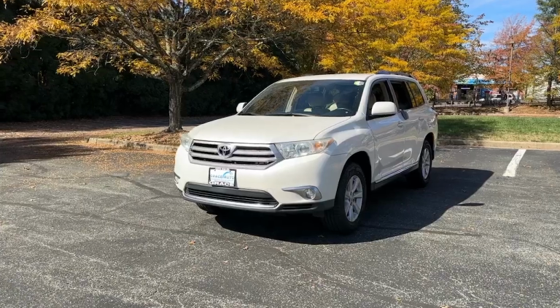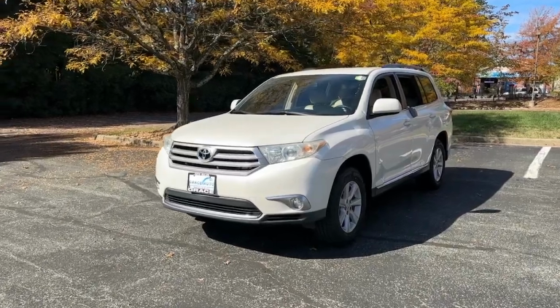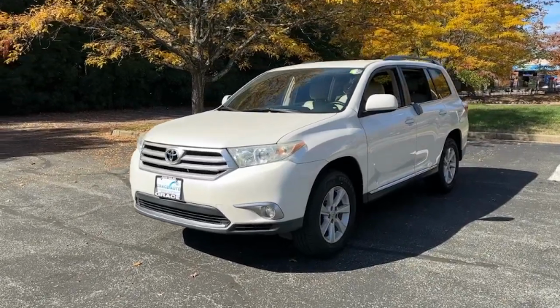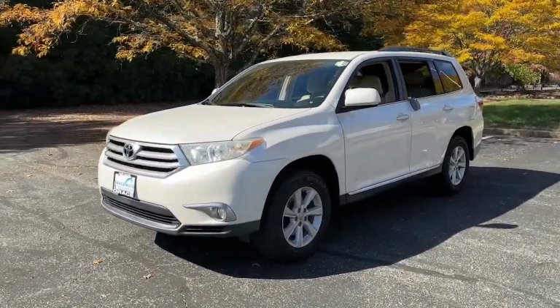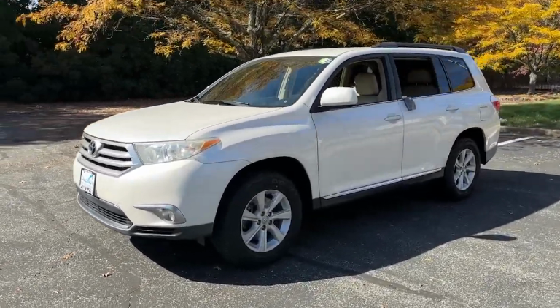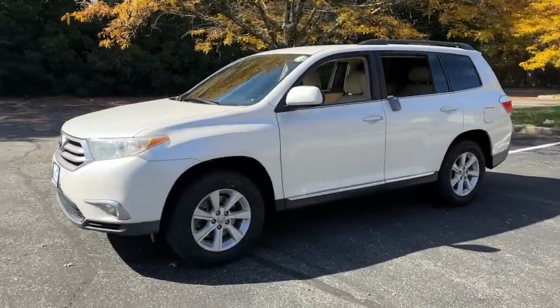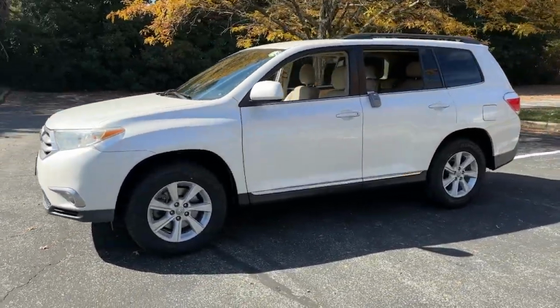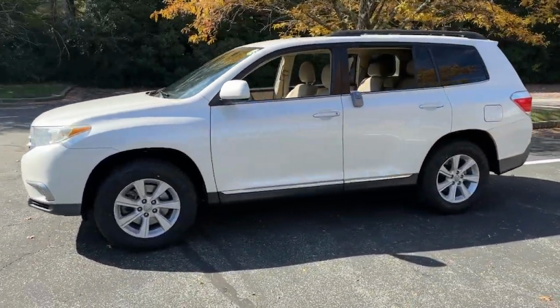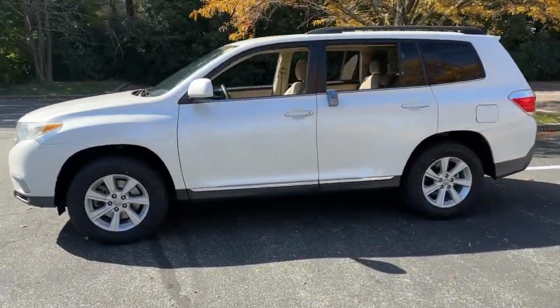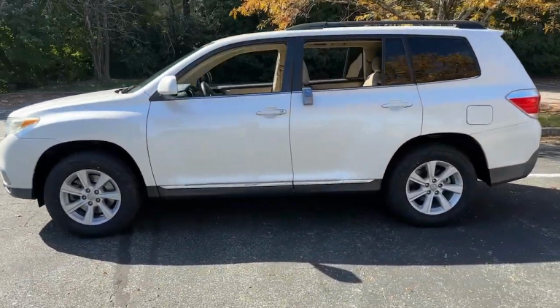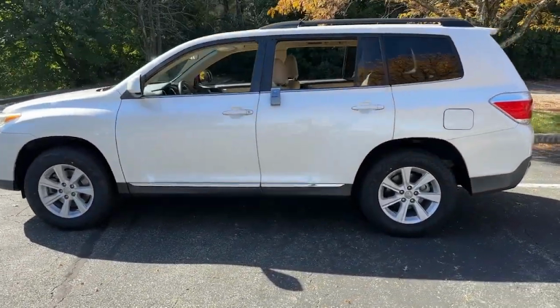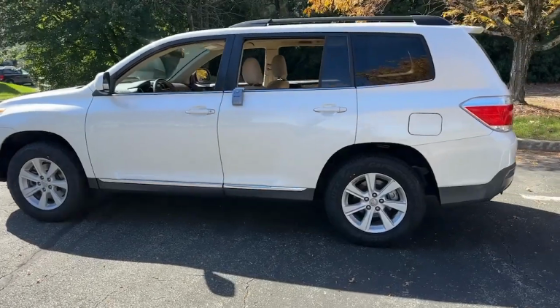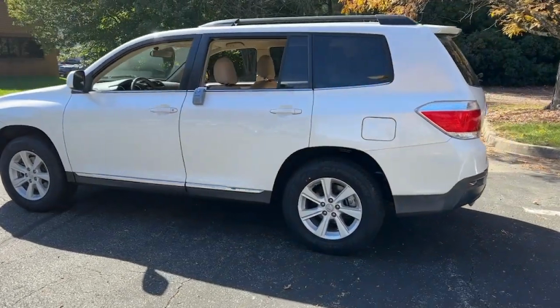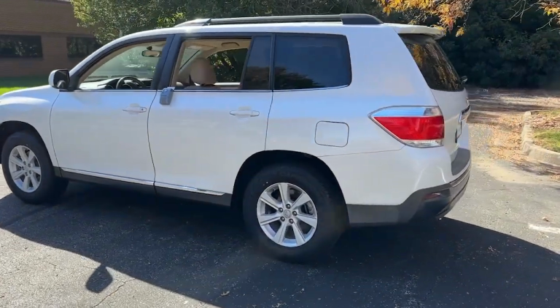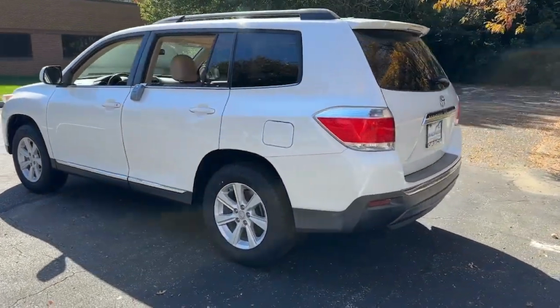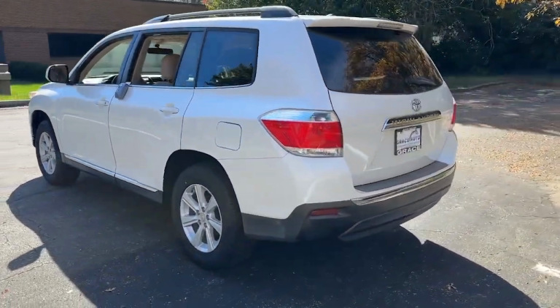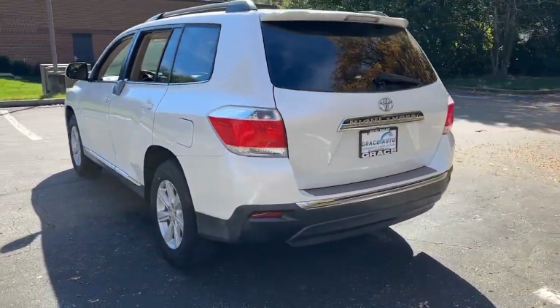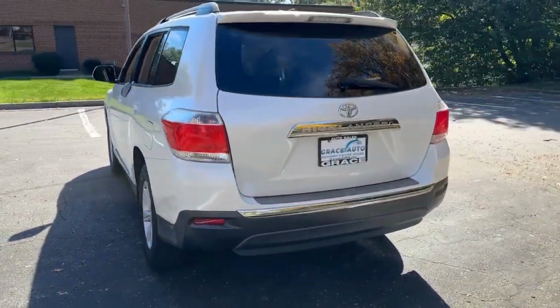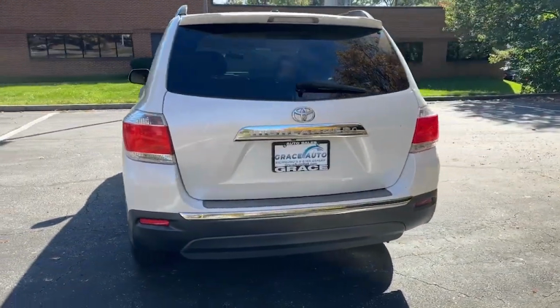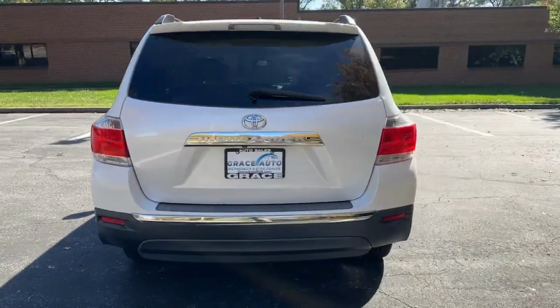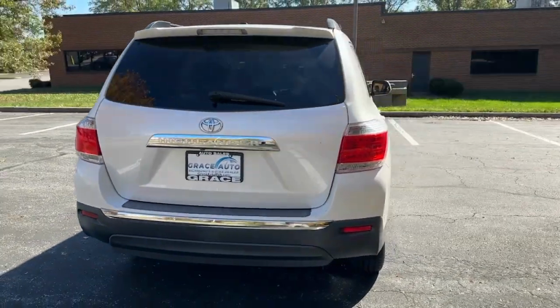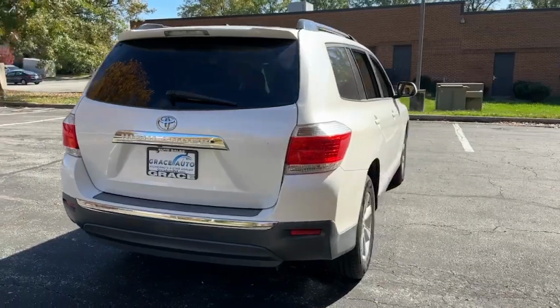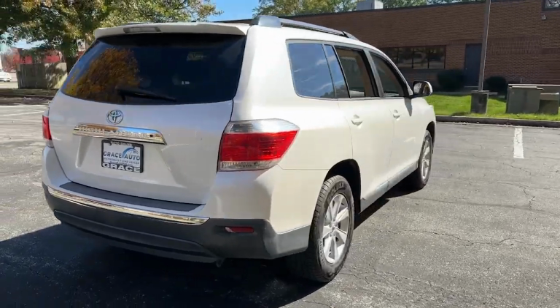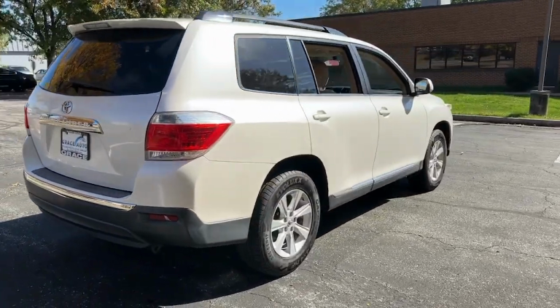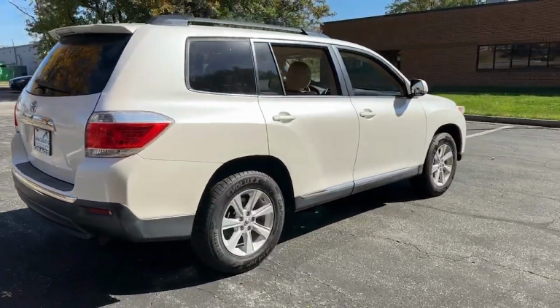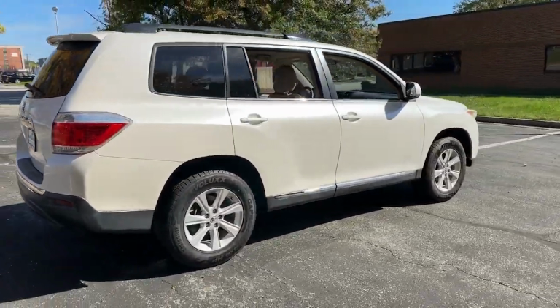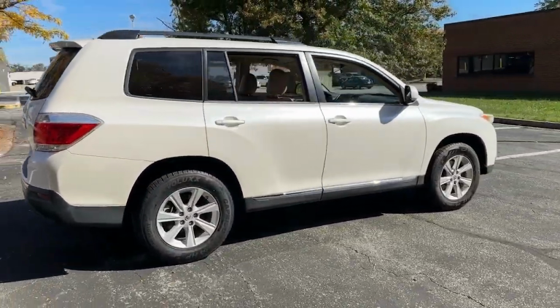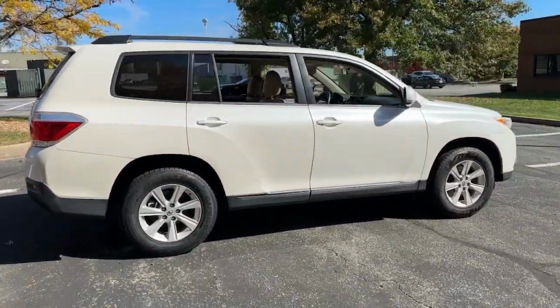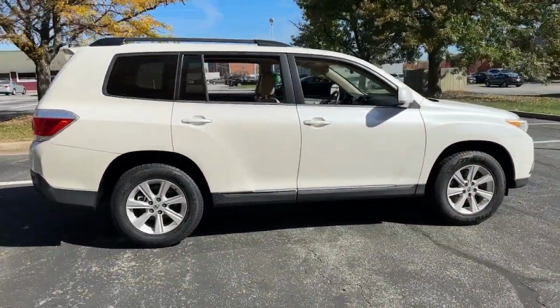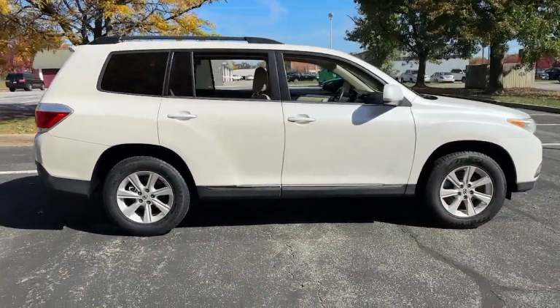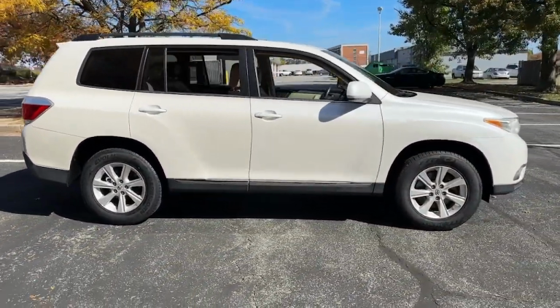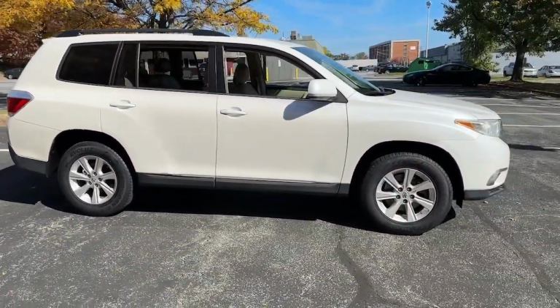You just found the 2011 Toyota Highlander. With less than 150,000 miles on the odometer, this vehicle stands out from the rest. Give your family this spacious, efficient Highlander and start building your road trip memories.